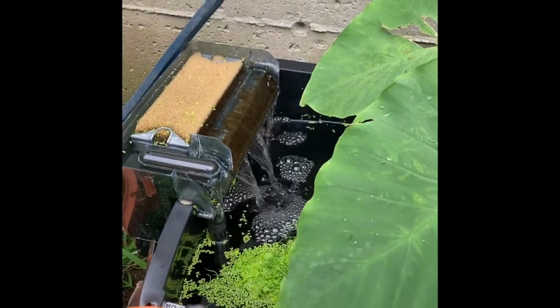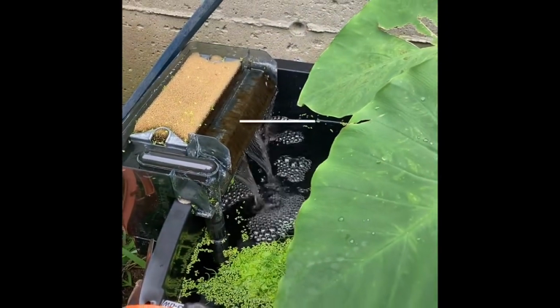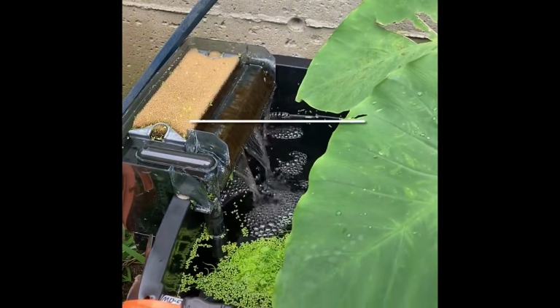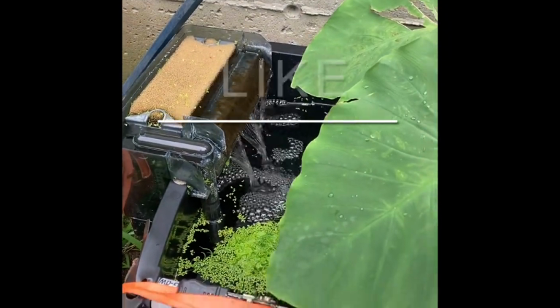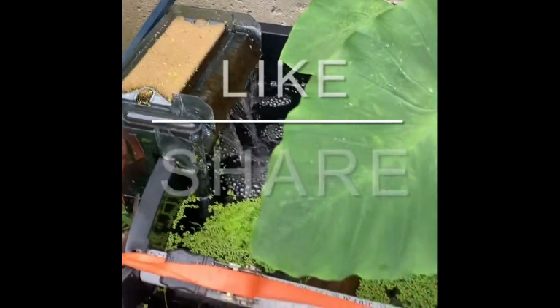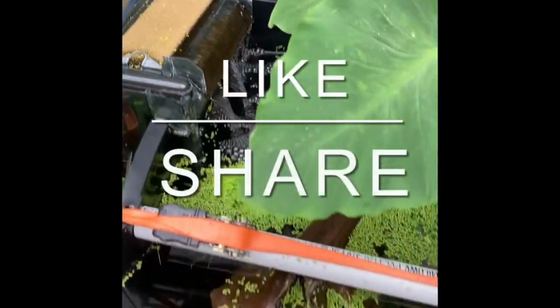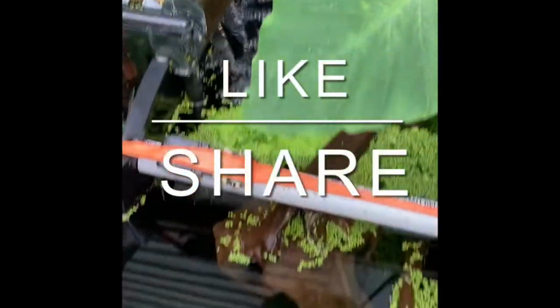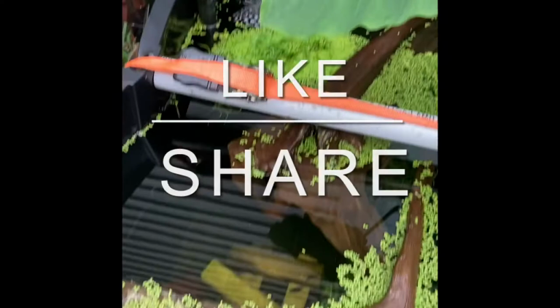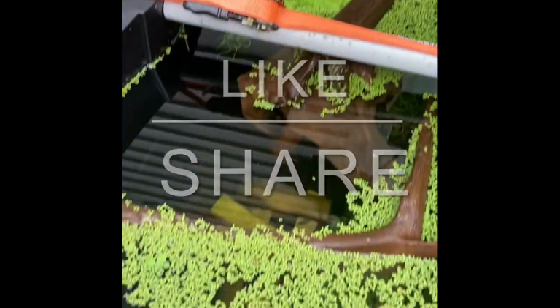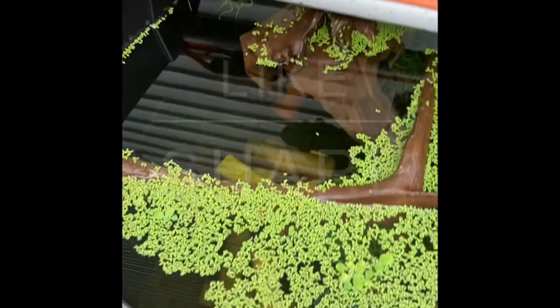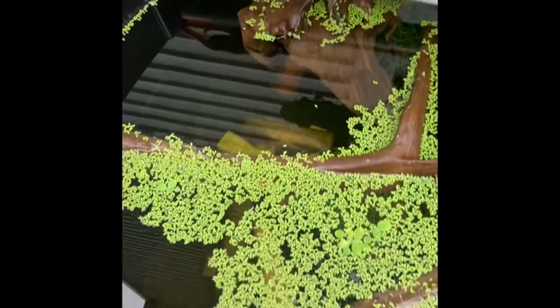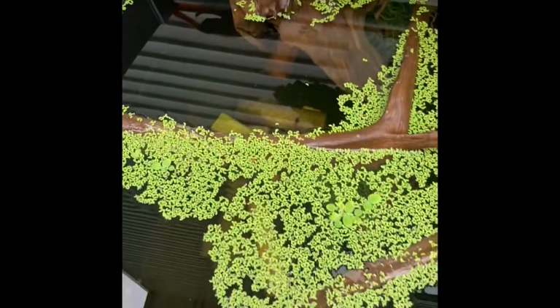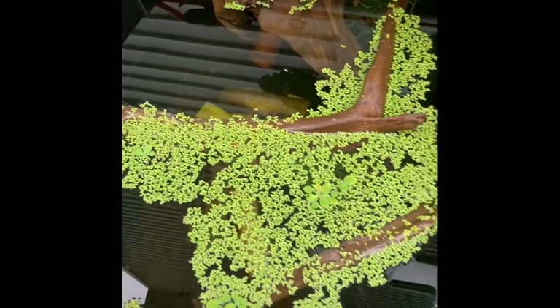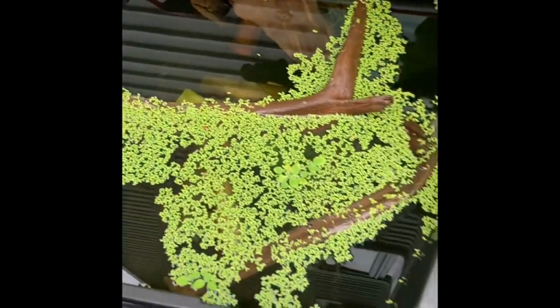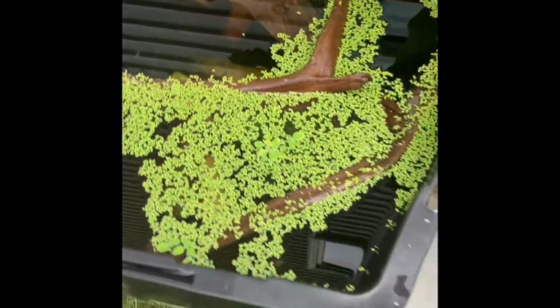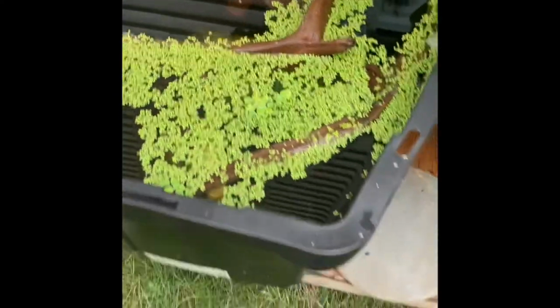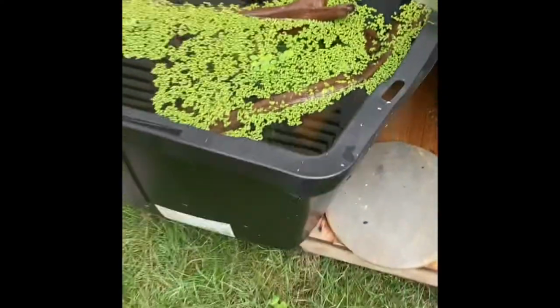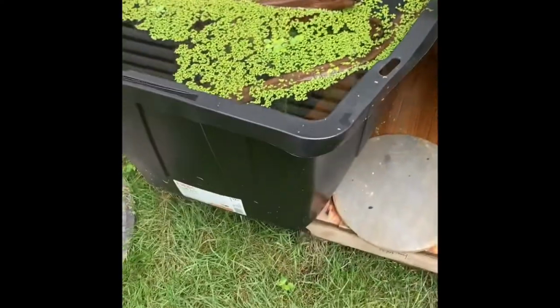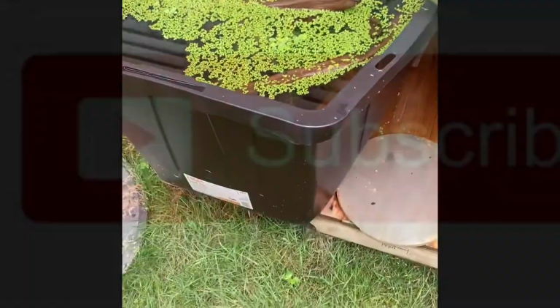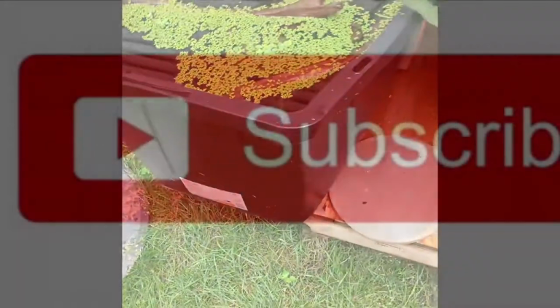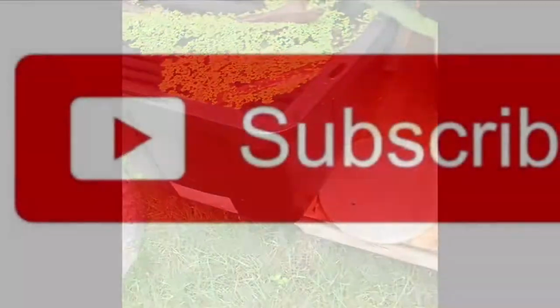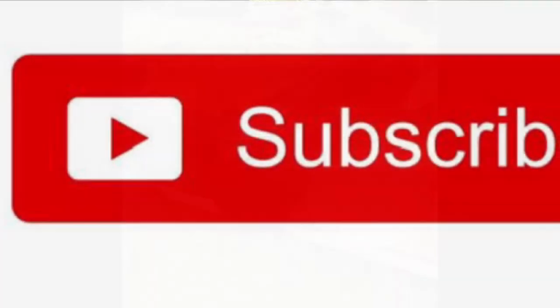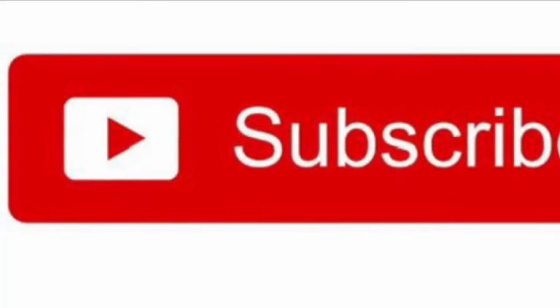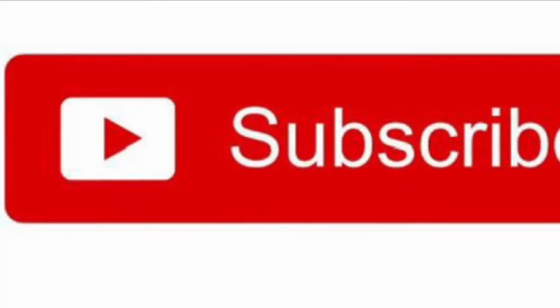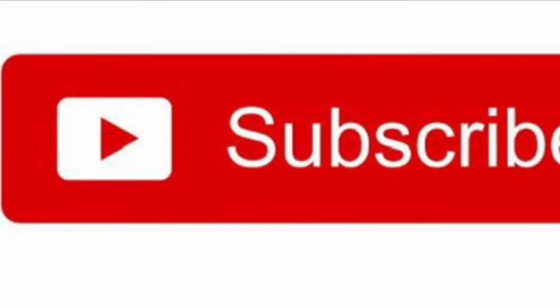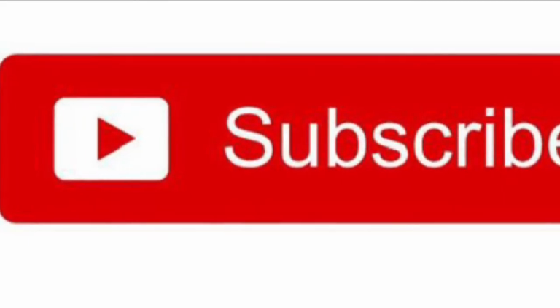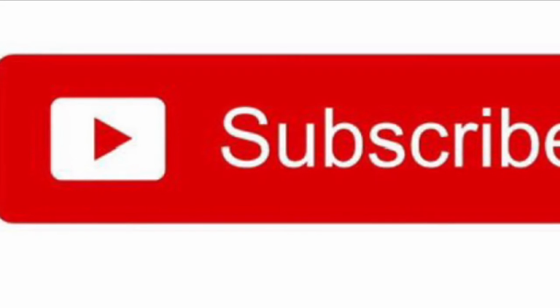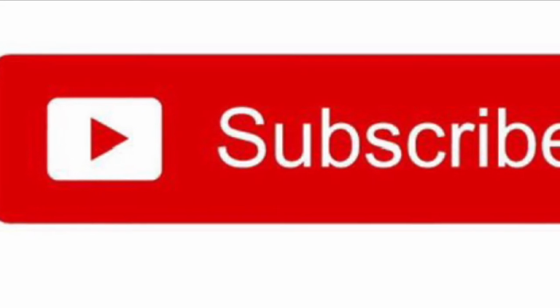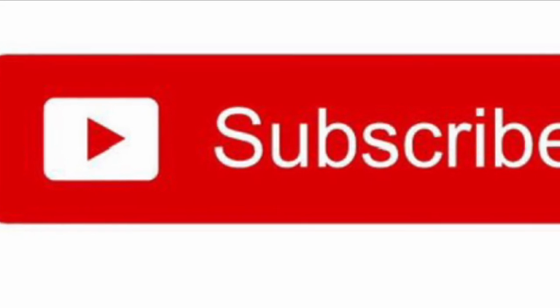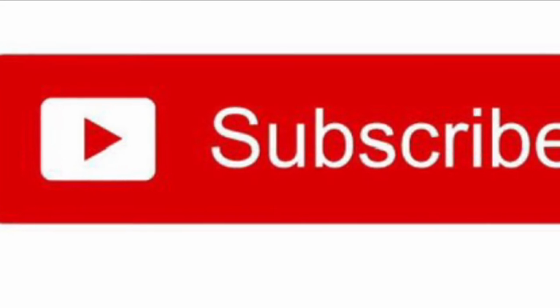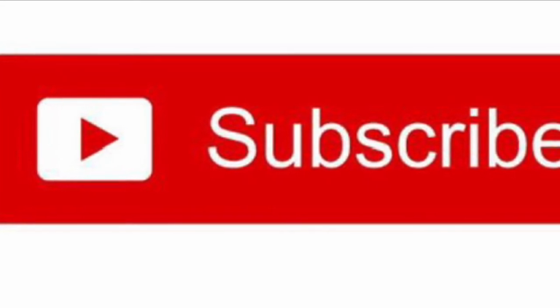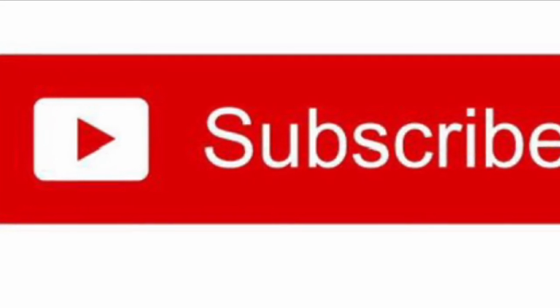I'm going to leave this up and running, see how it goes through the summer, and hopefully get some great results. Guys, like, share, subscribe — really appreciate it, and enjoy the day!